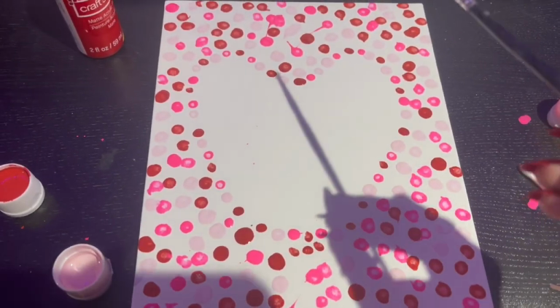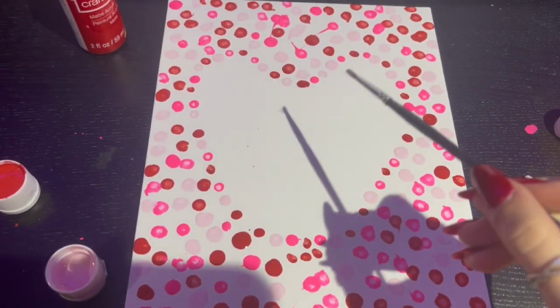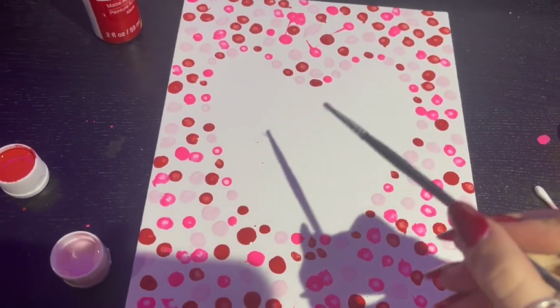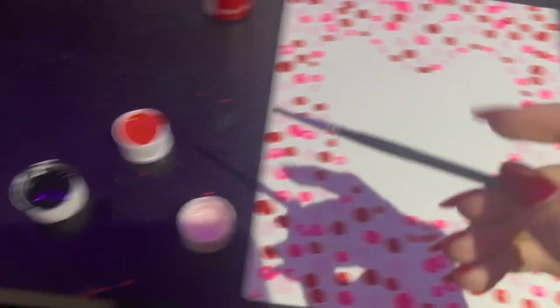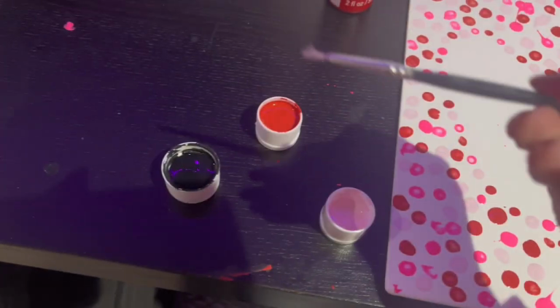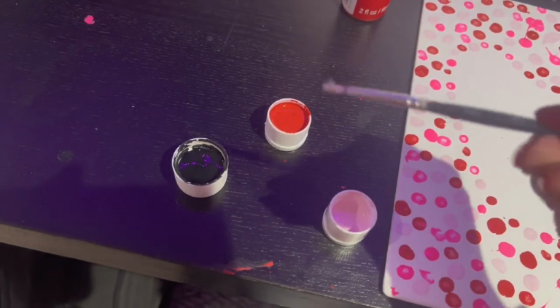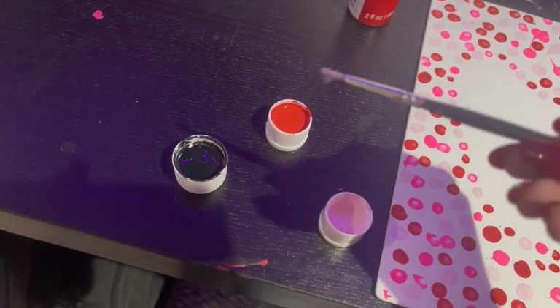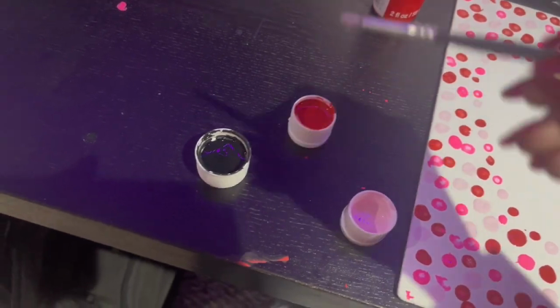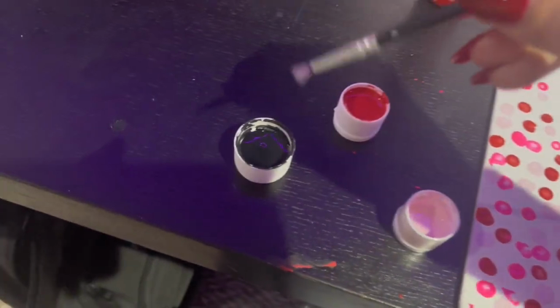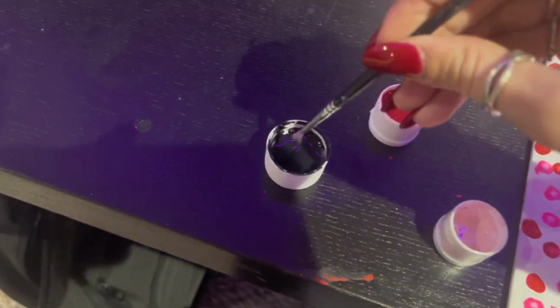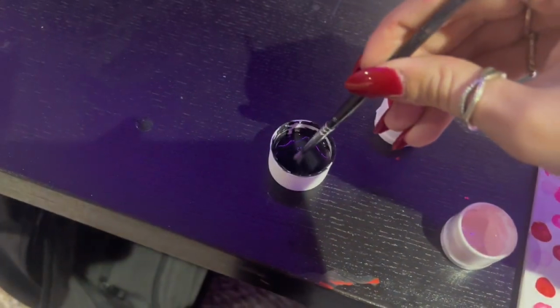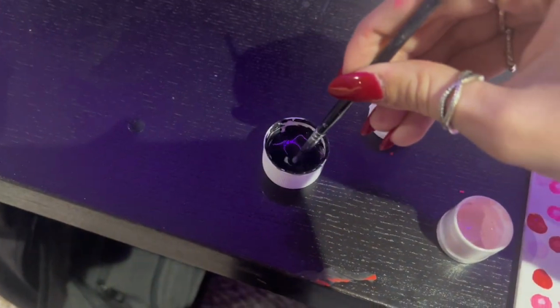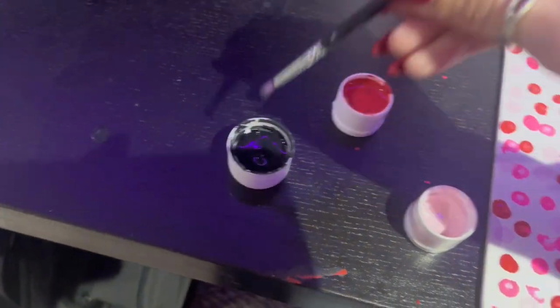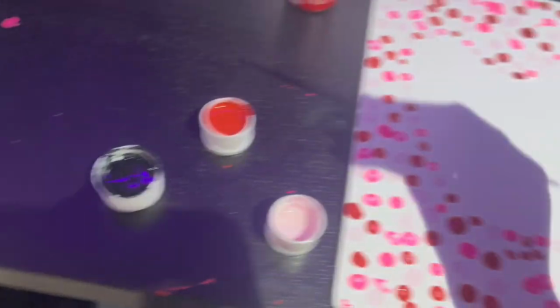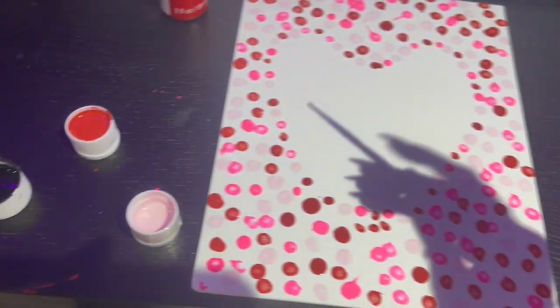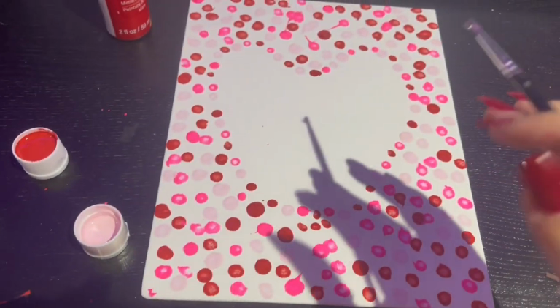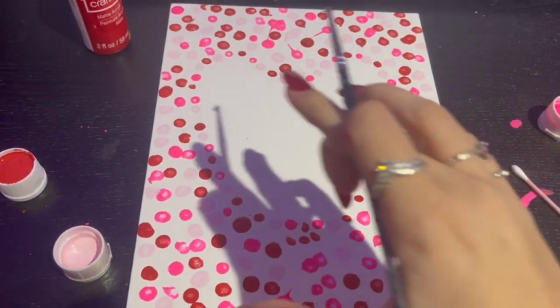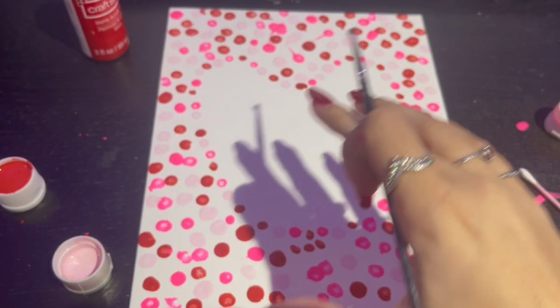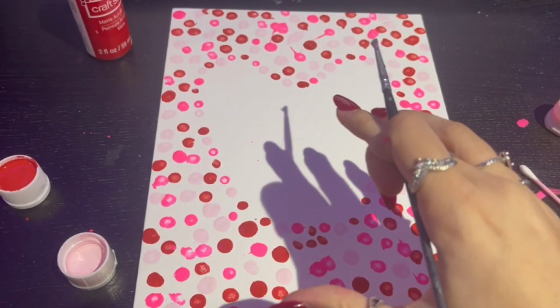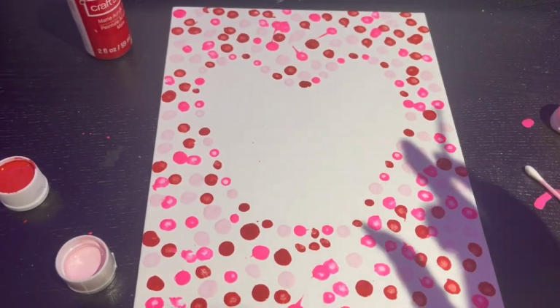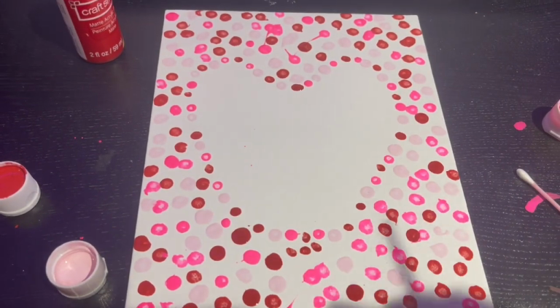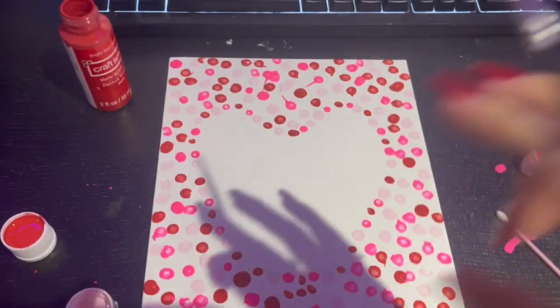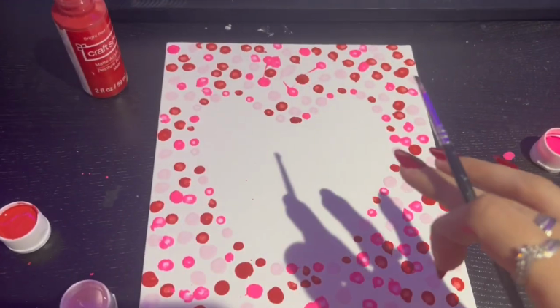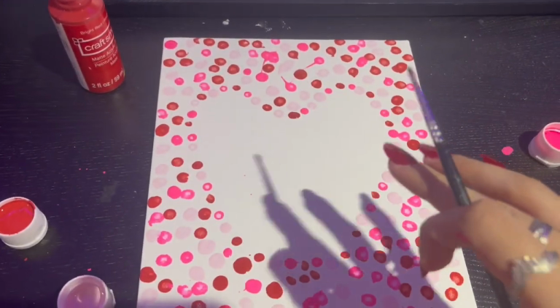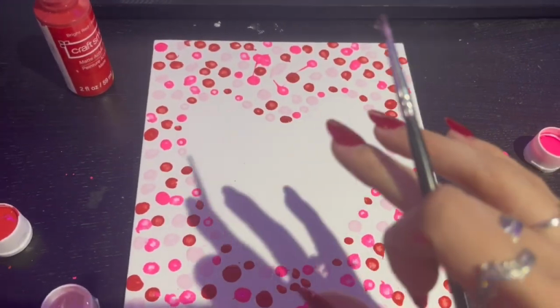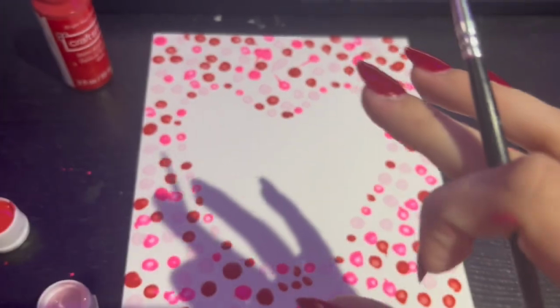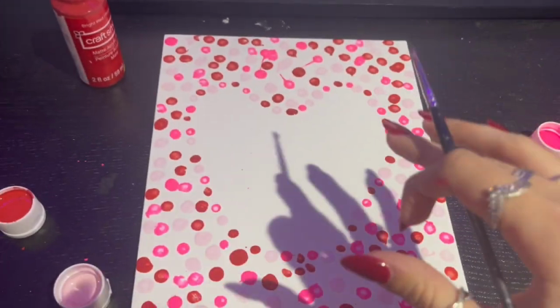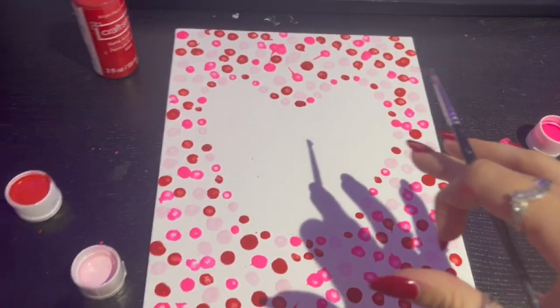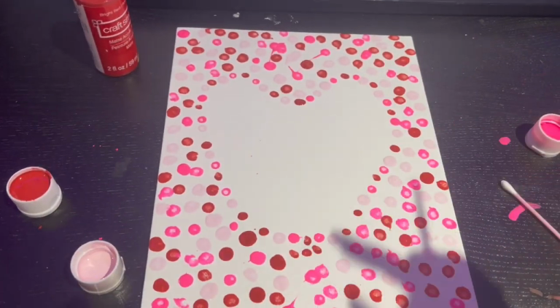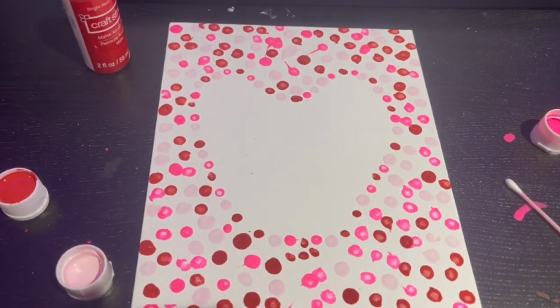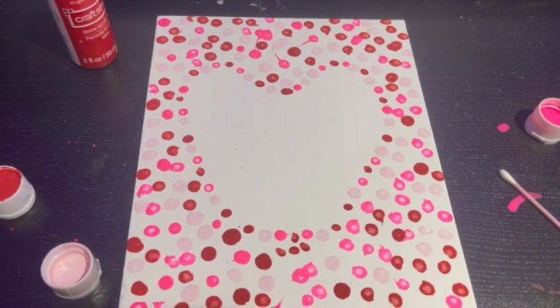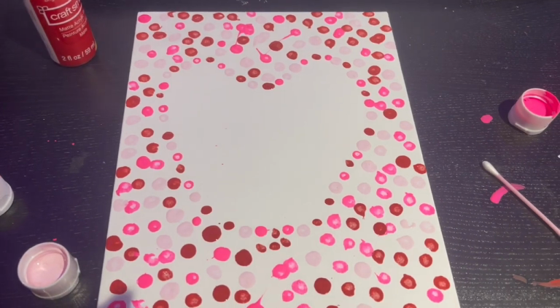Now we're going to focus on the middle. You're going to take a fine paintbrush and just dip it in the black. Be mindful — you can put anything in the middle. Just put anything in the middle, cursive or whatever writing you want to put inside of it. It's all customizable to you.